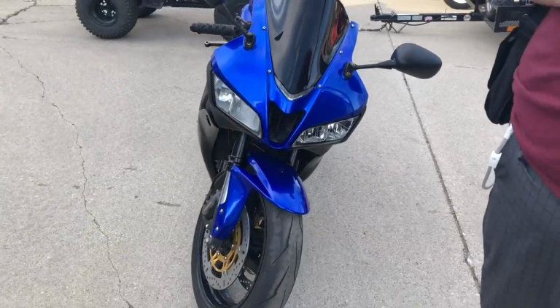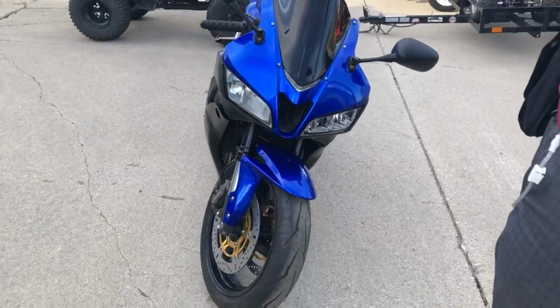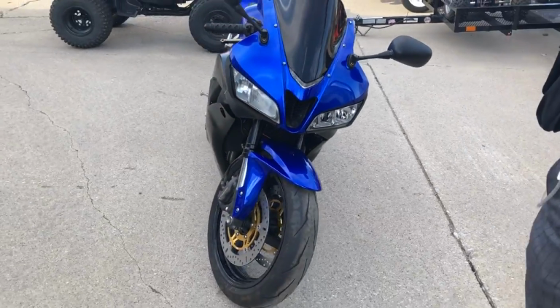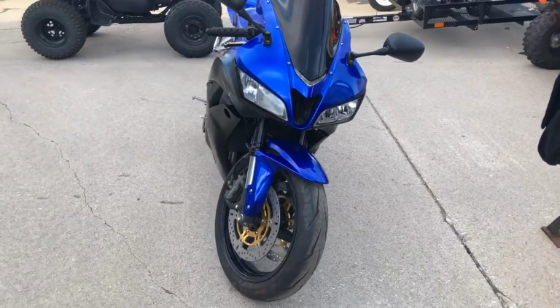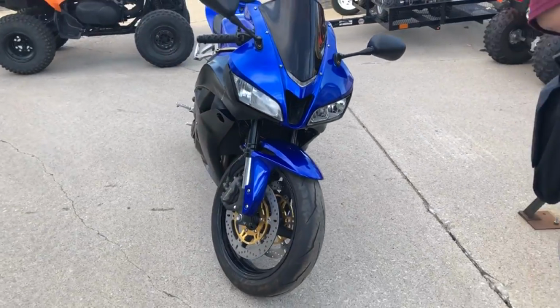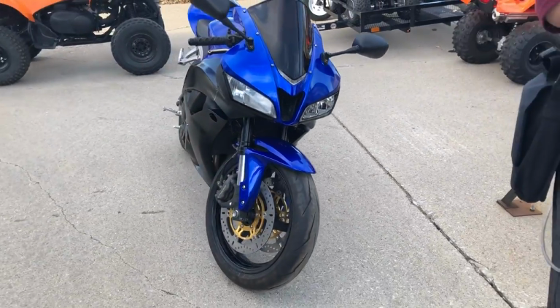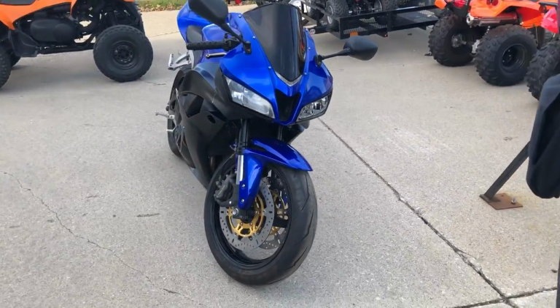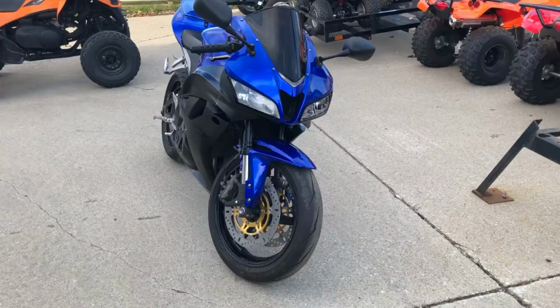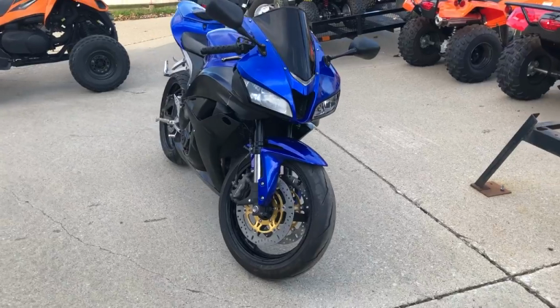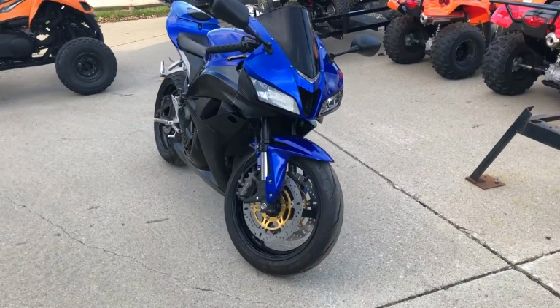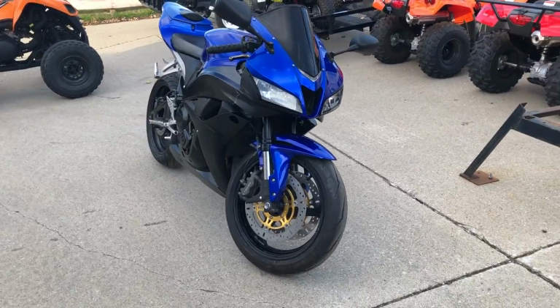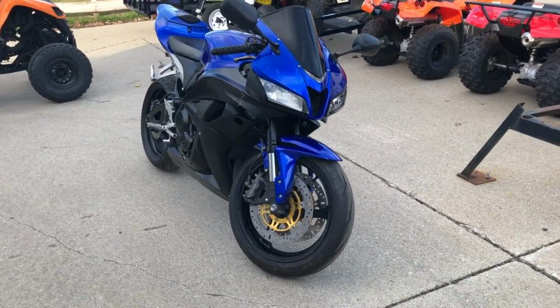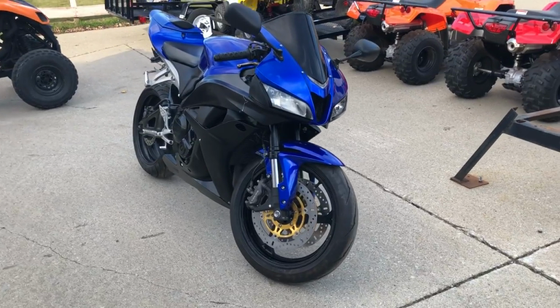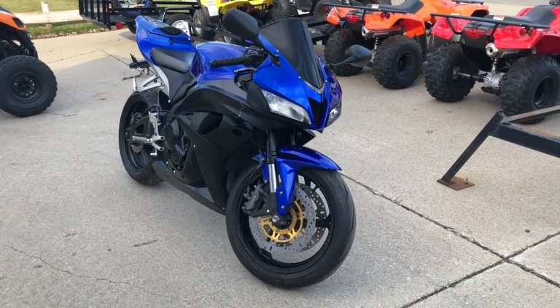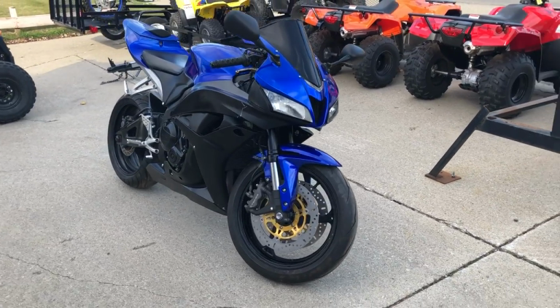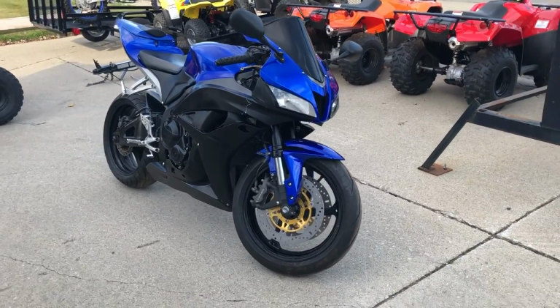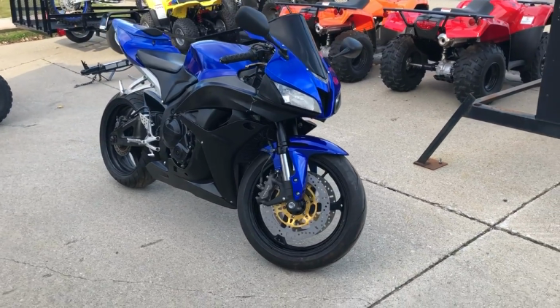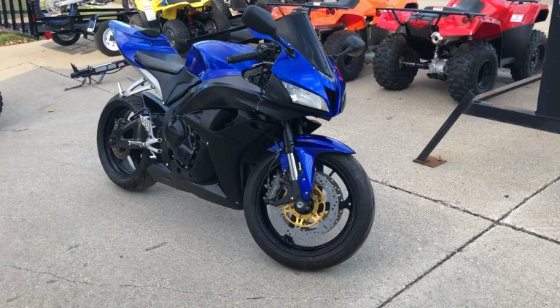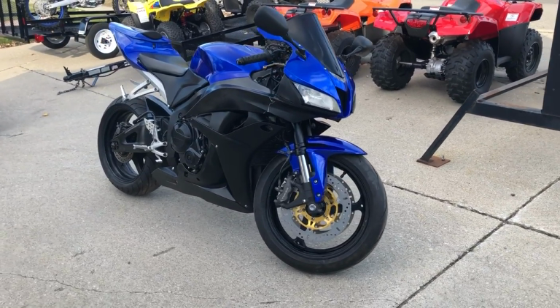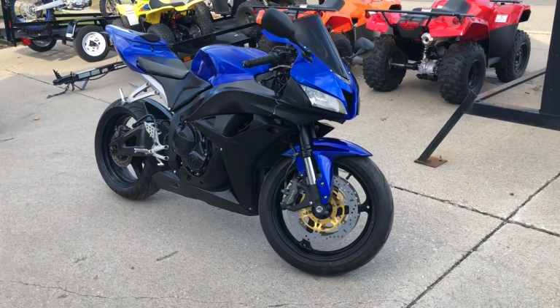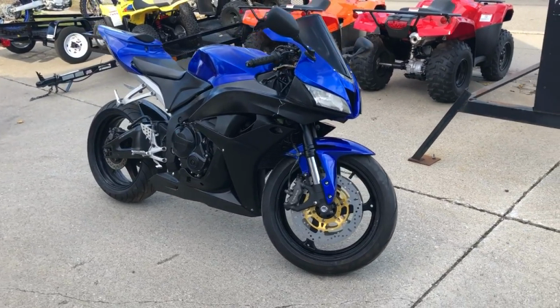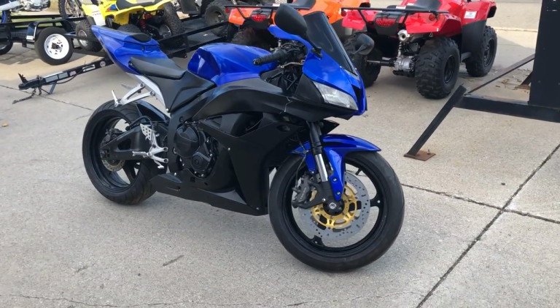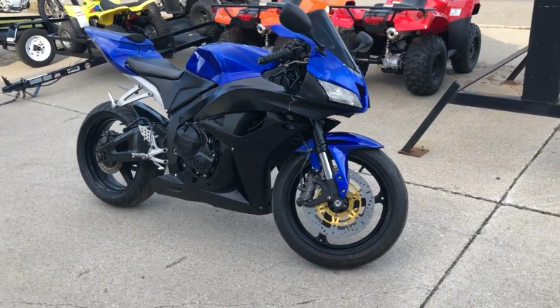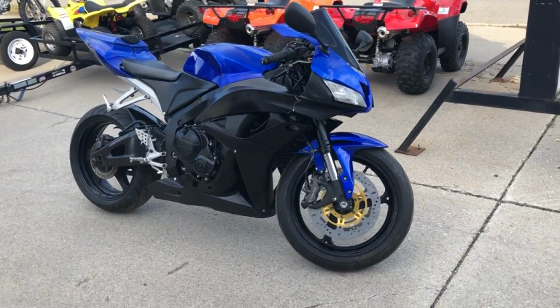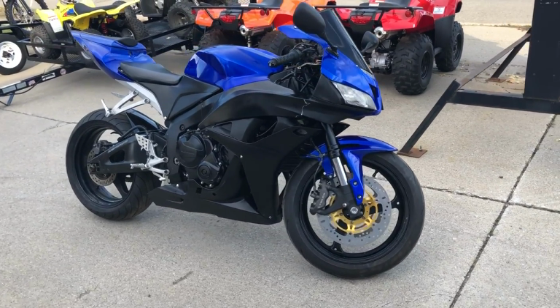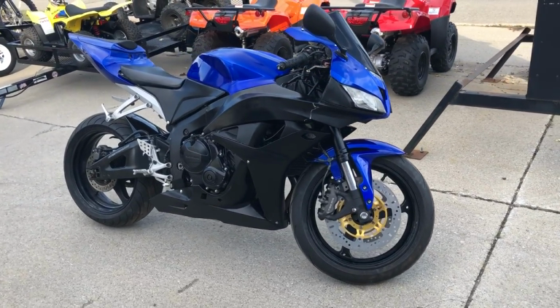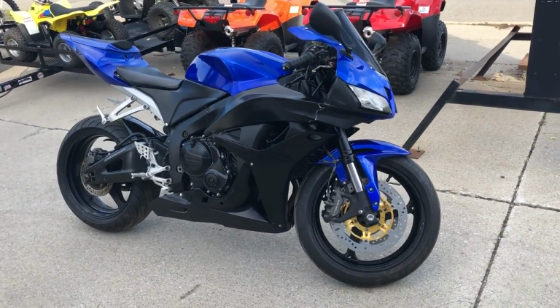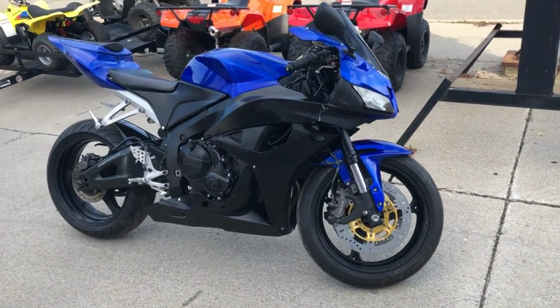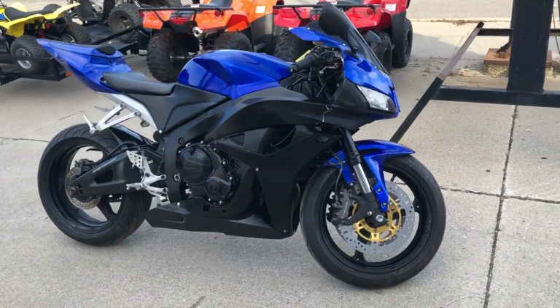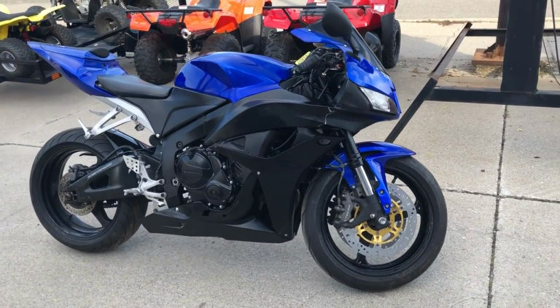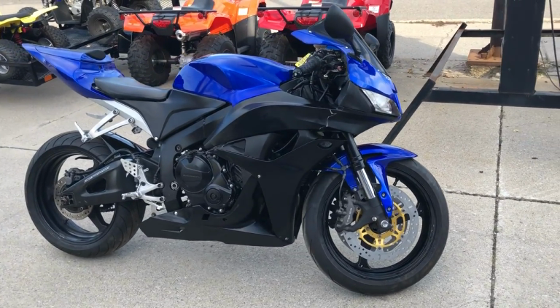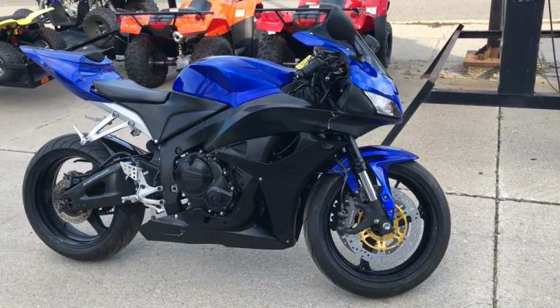This one runs strong, everything works, just serviced at an authorized Honda dealership — this one is ready to go. Give us a call or check out the whole website at approvalpowersports.com.